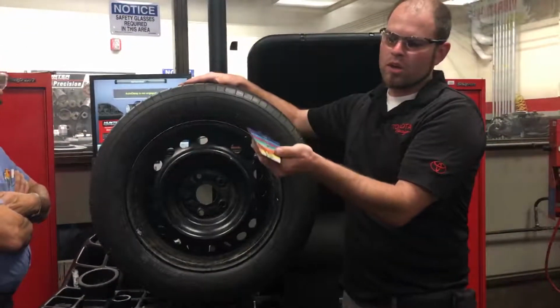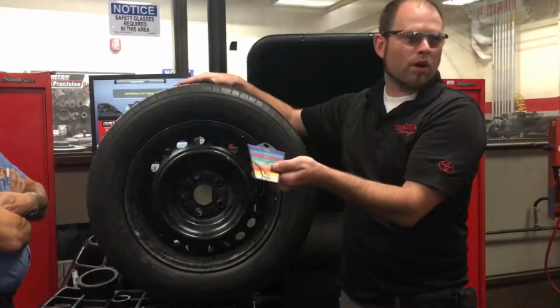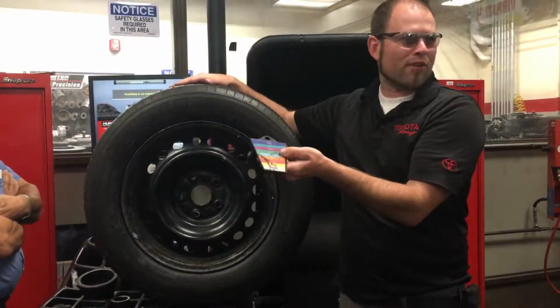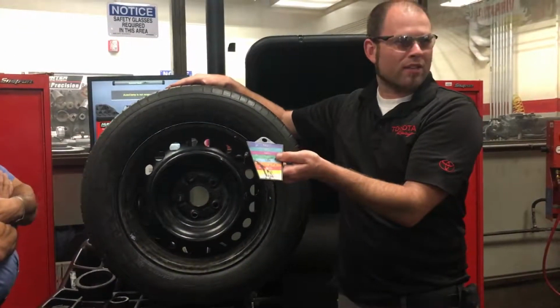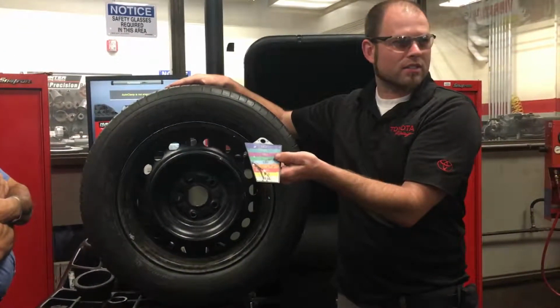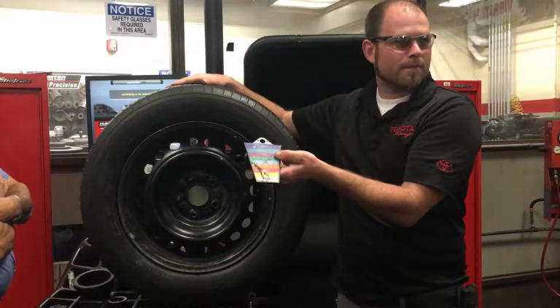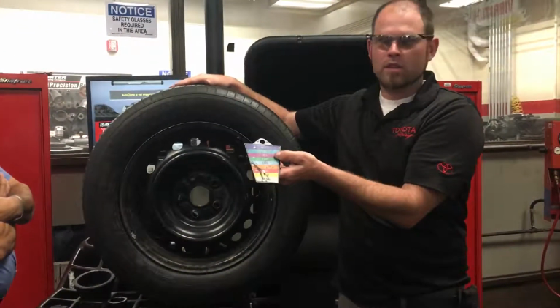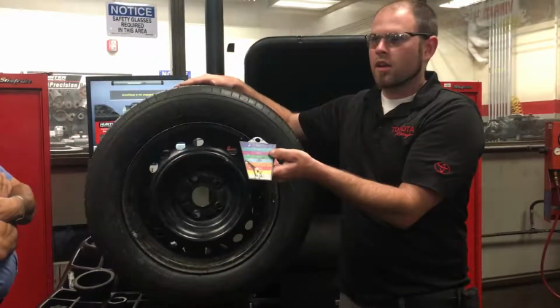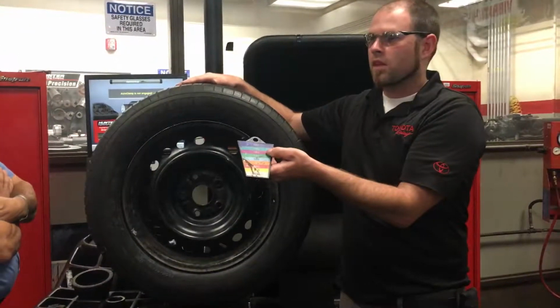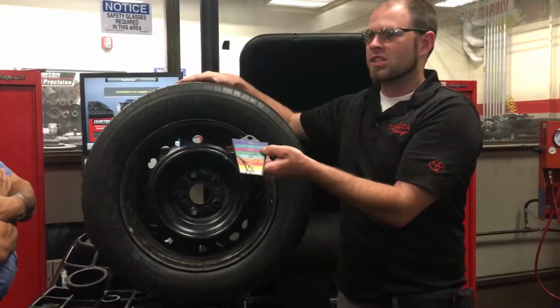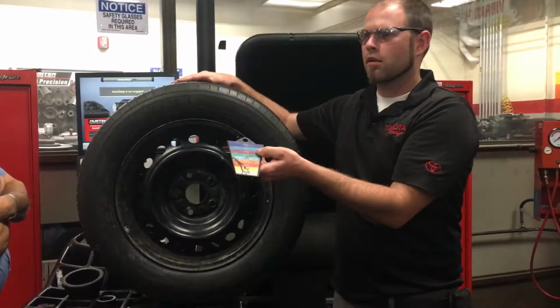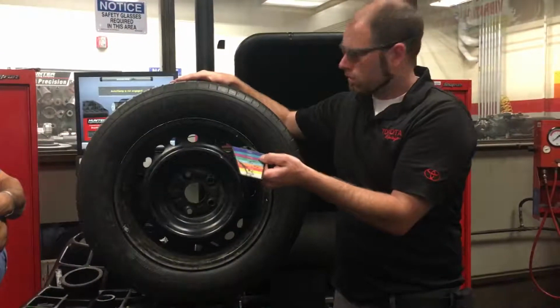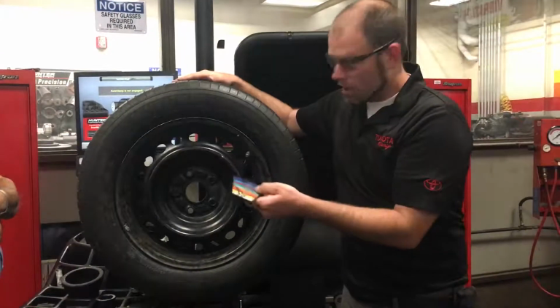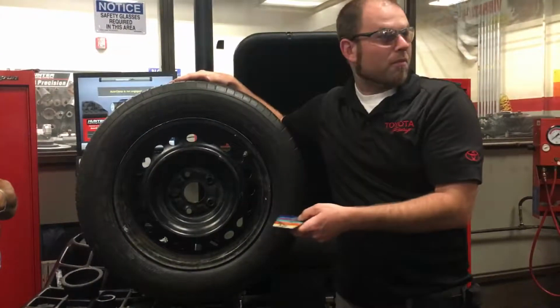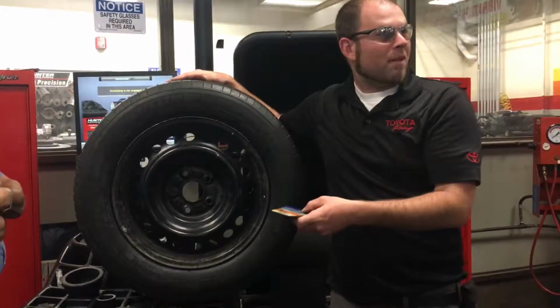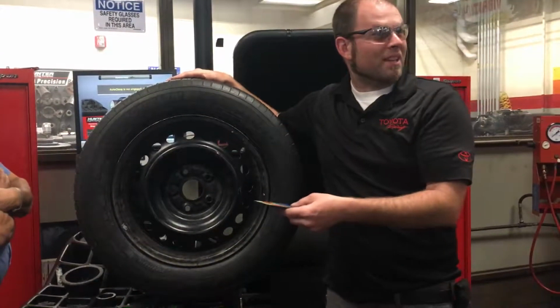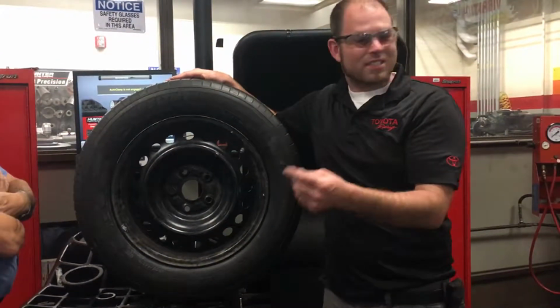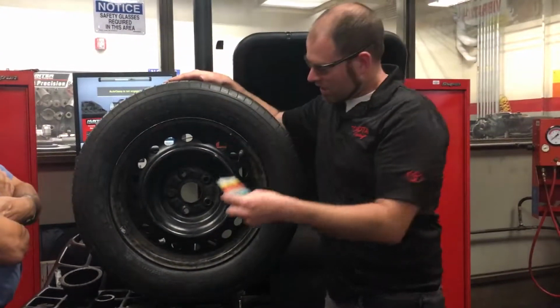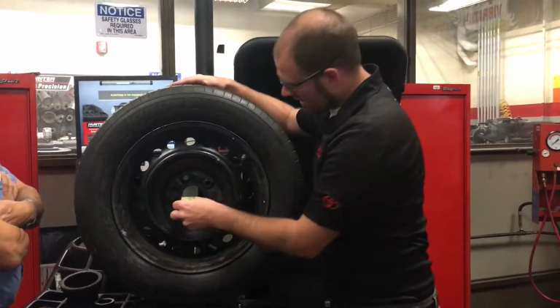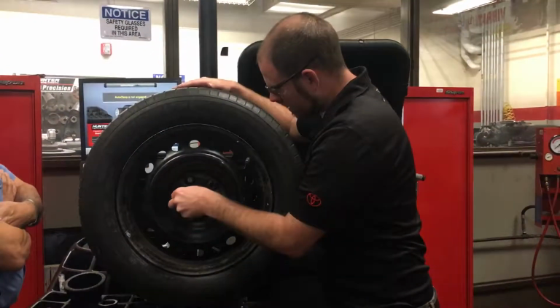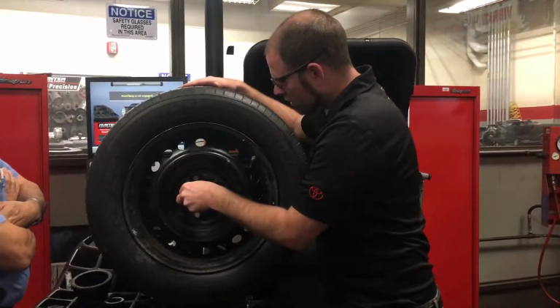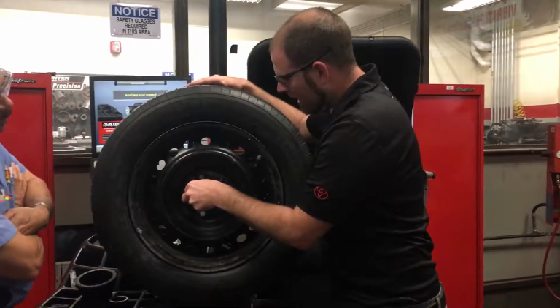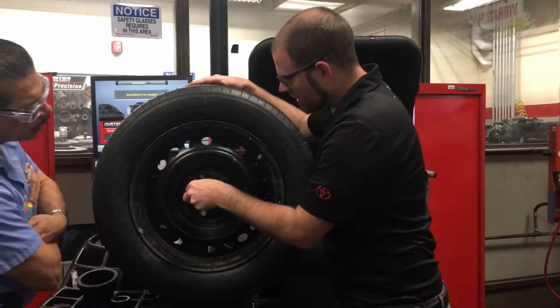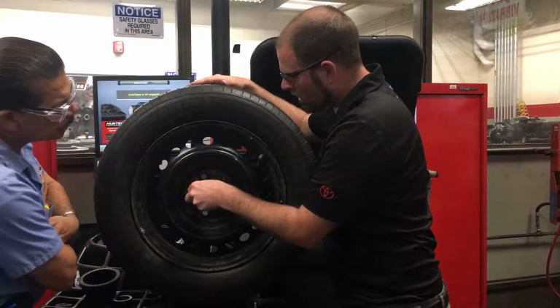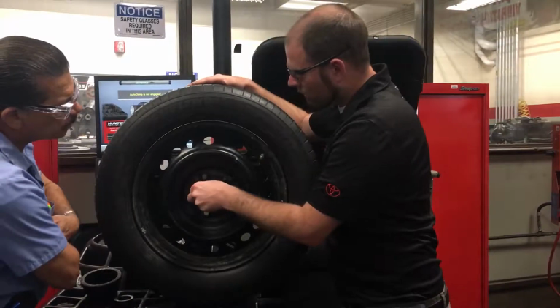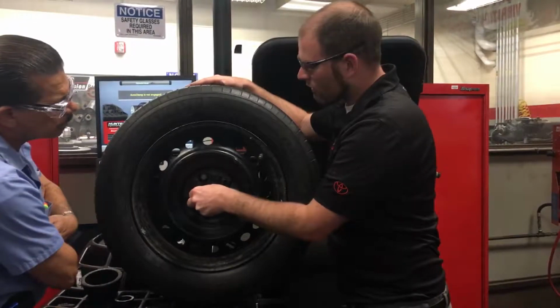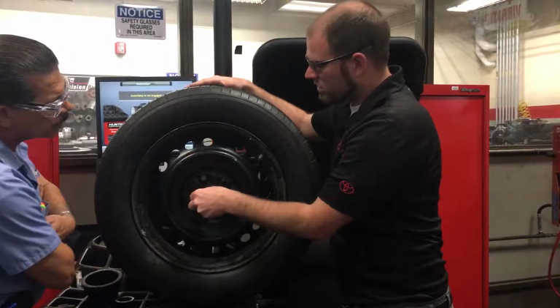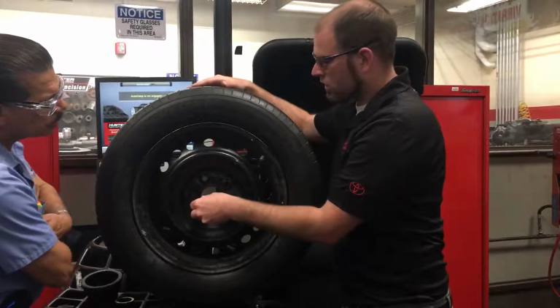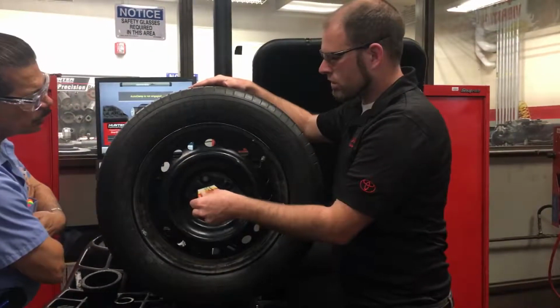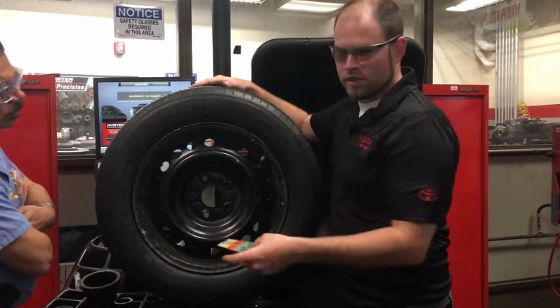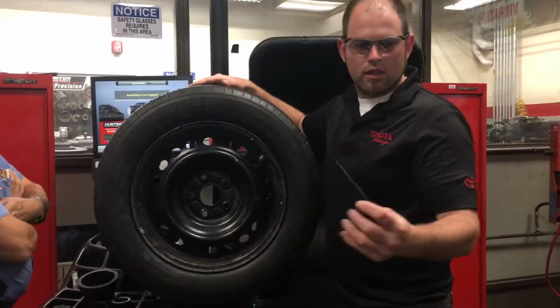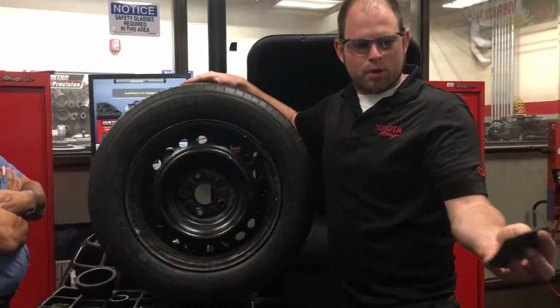What do you think 155 is? Inches? Millimeters! That's probably it, exactly. So bam, we say, you know what, 155 is going to fit in there really nice.